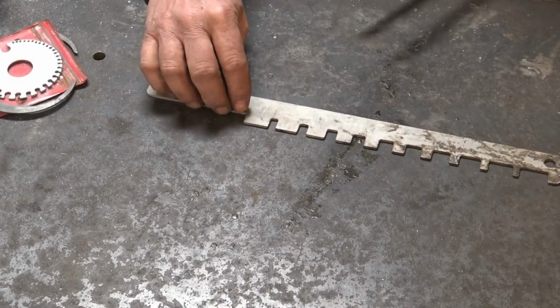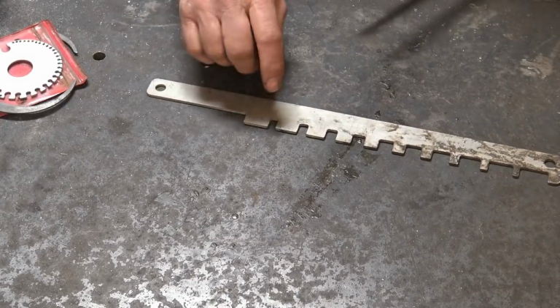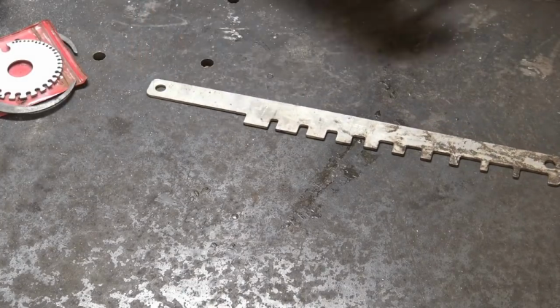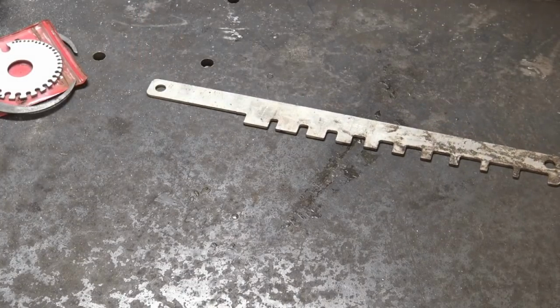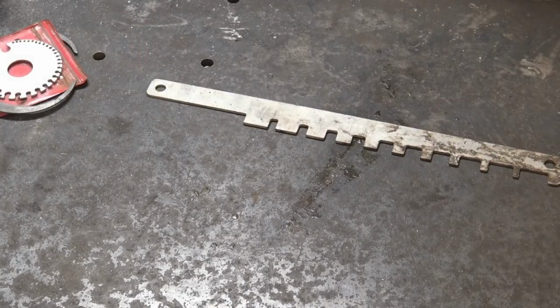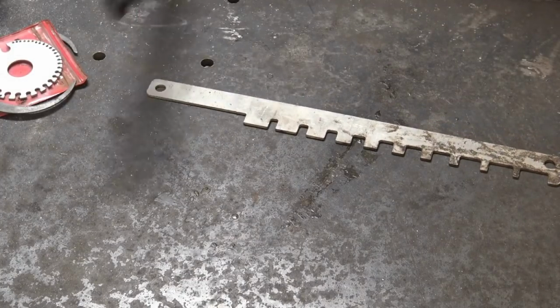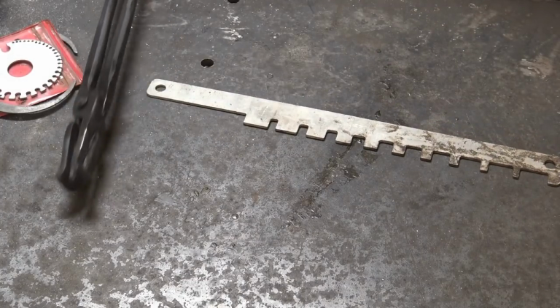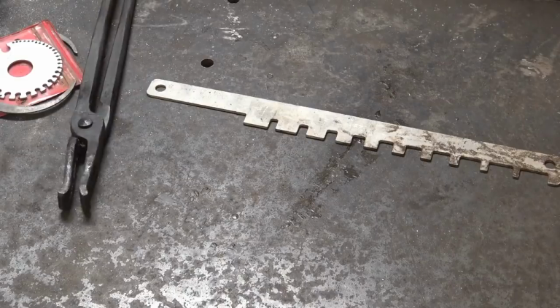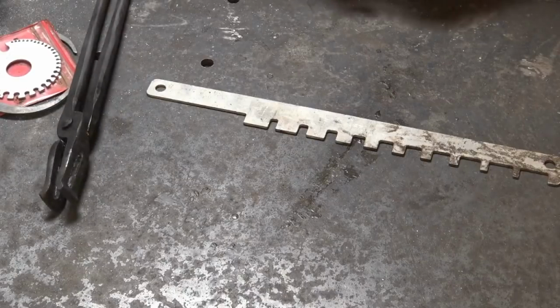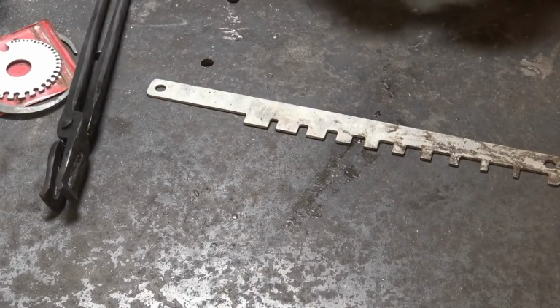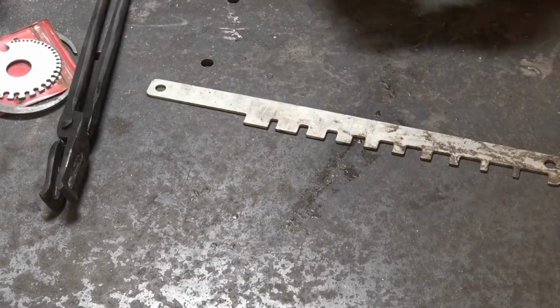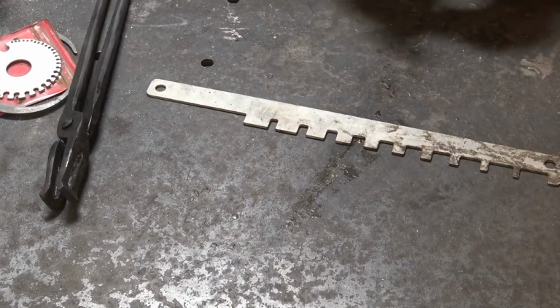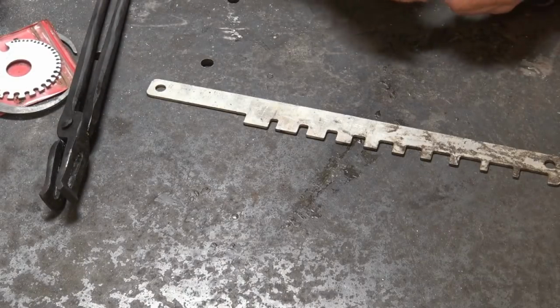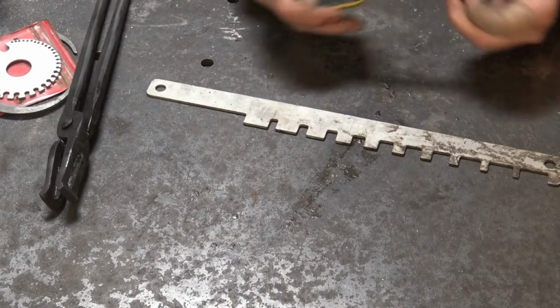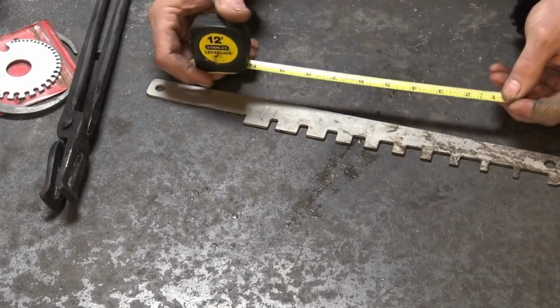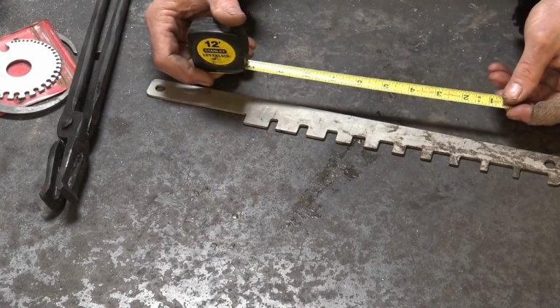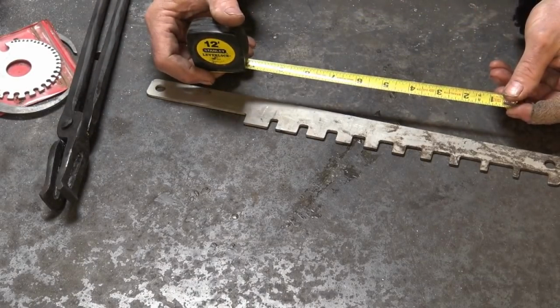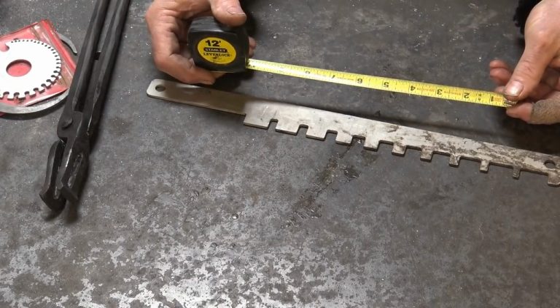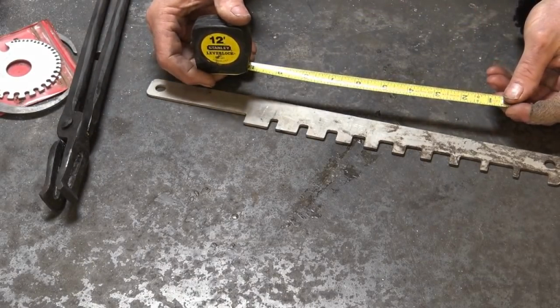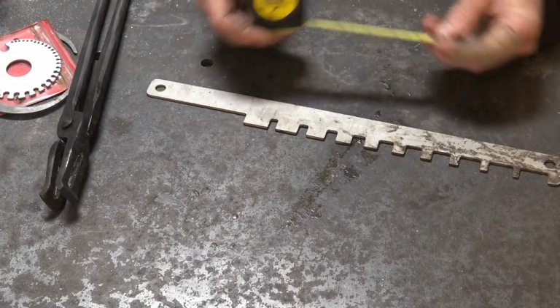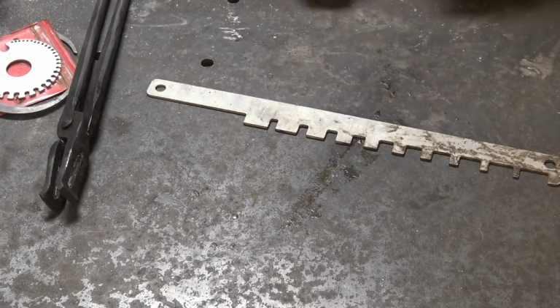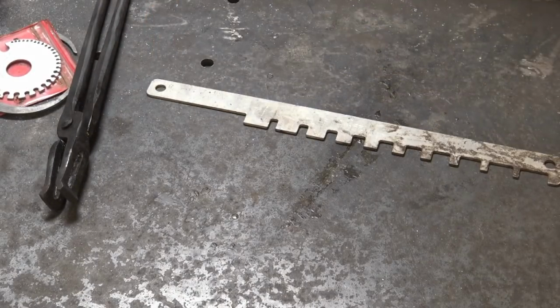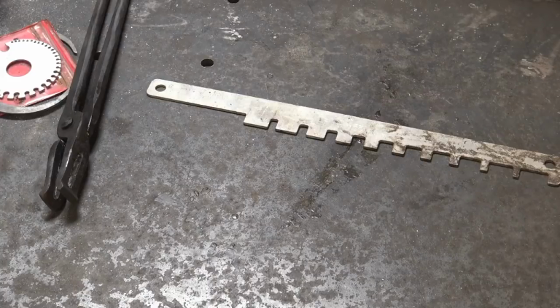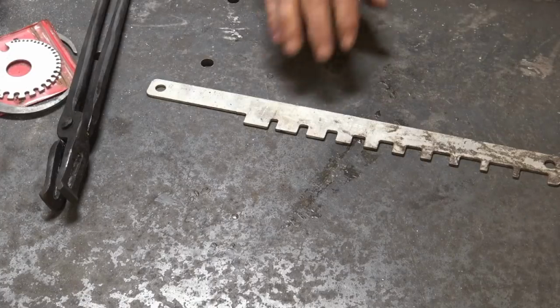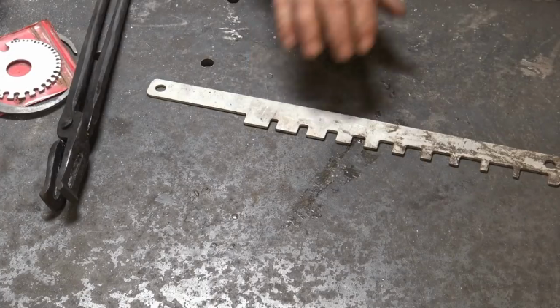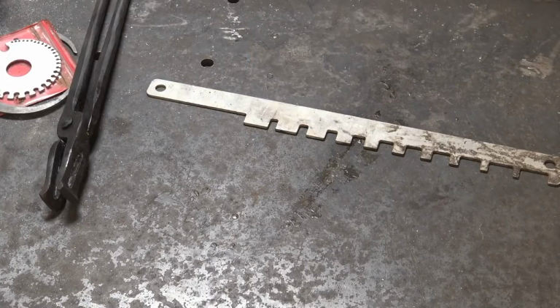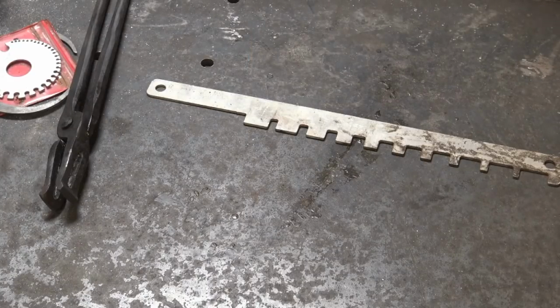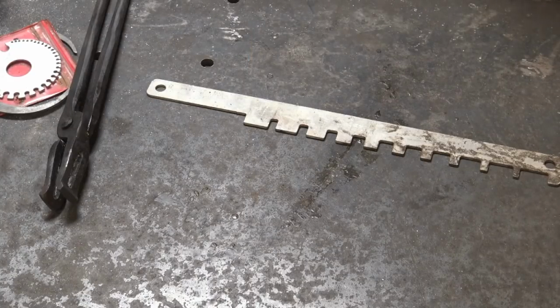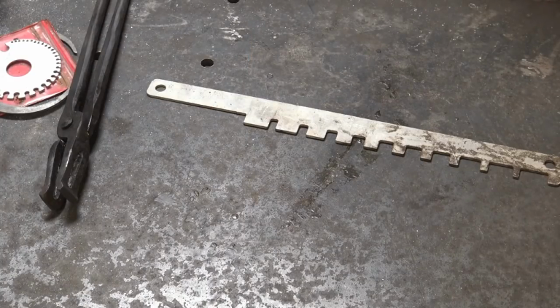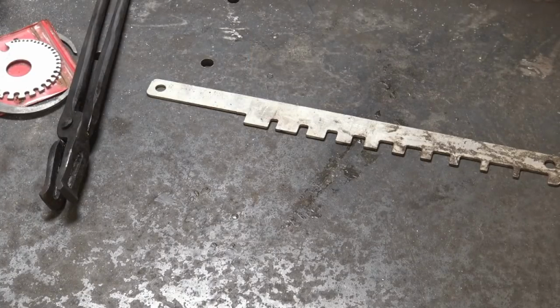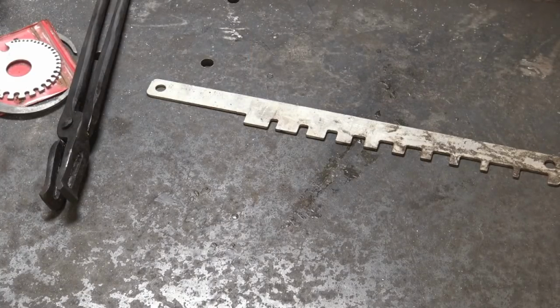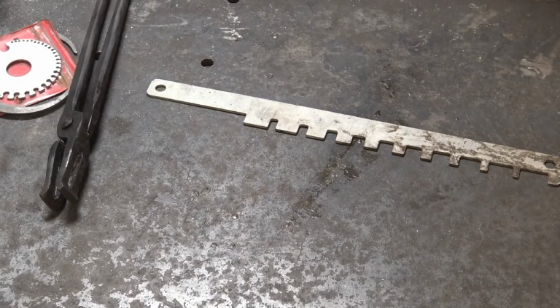And because this isn't something super precise, thin, or delicate like a tape measure is, it's just going to last. And it doesn't really matter if it gets a little bent up or warped — it still does its job.